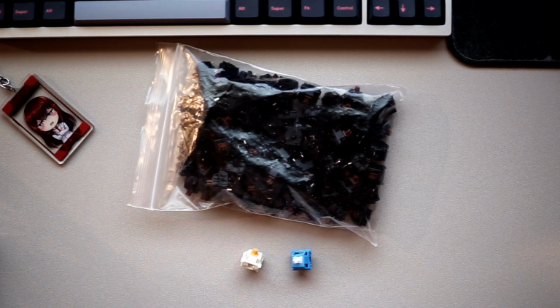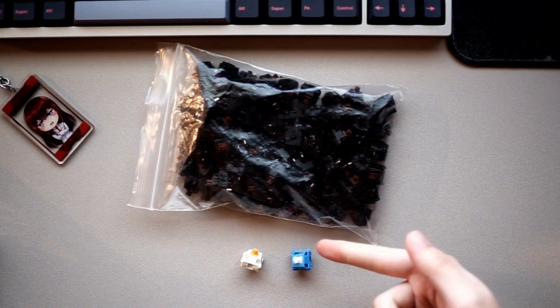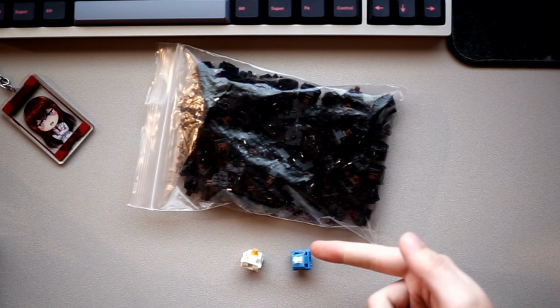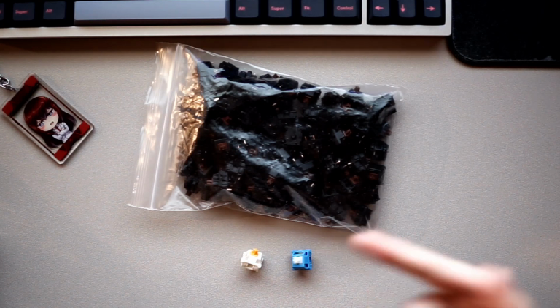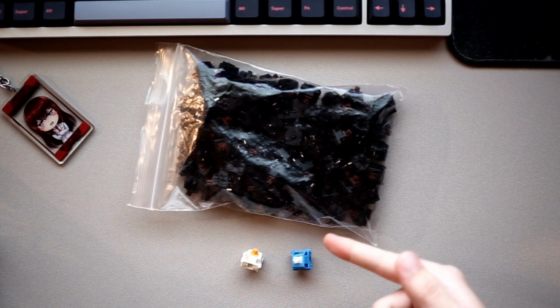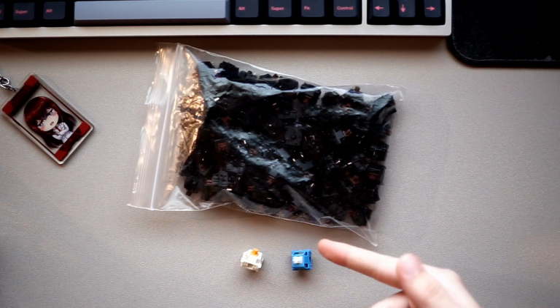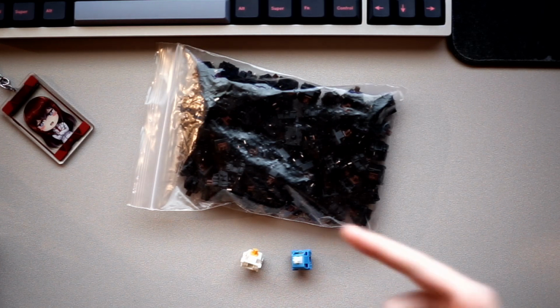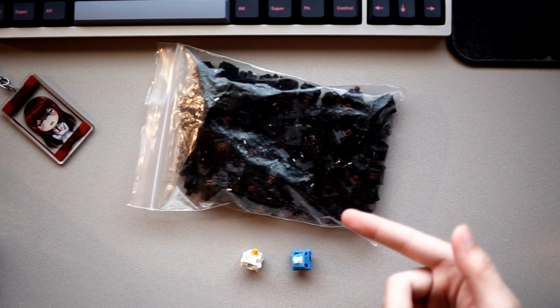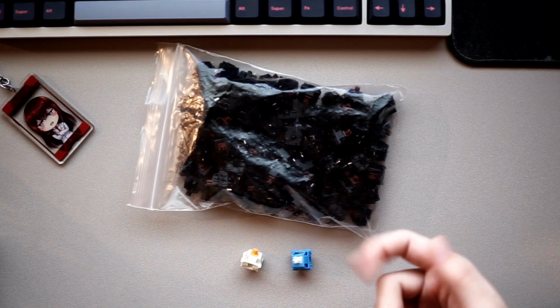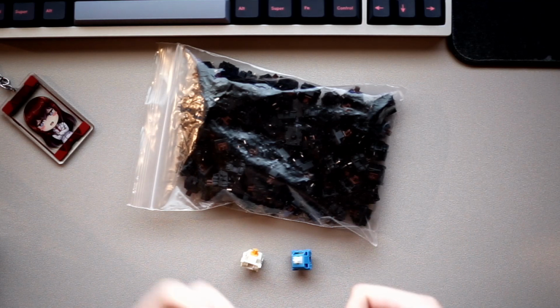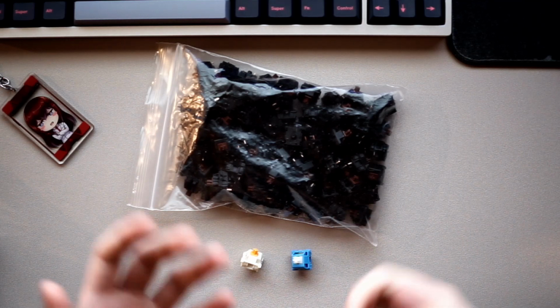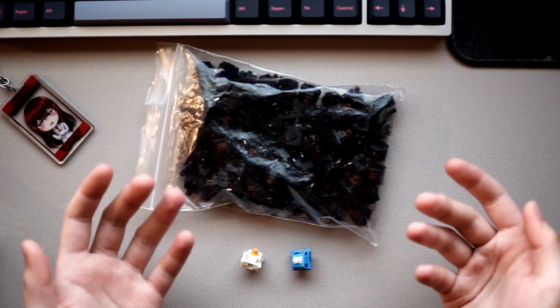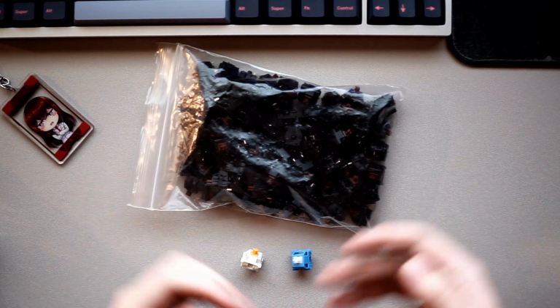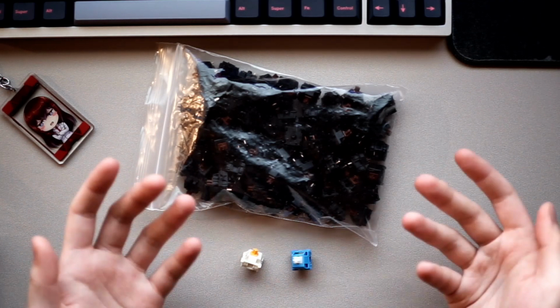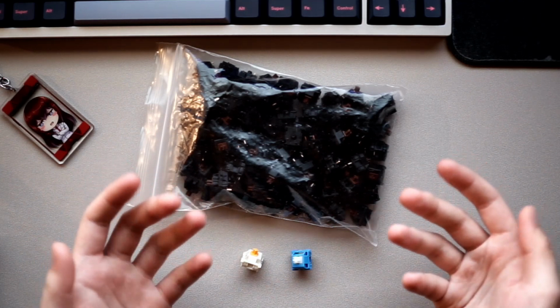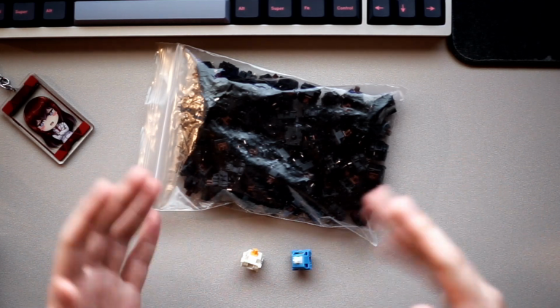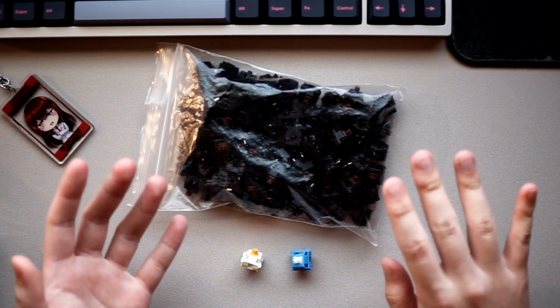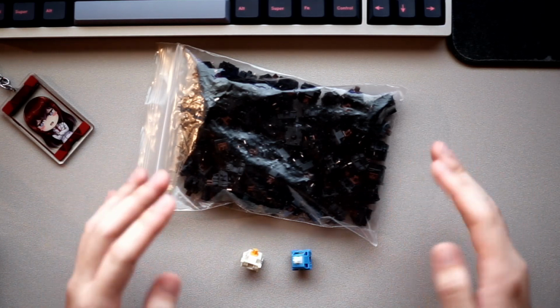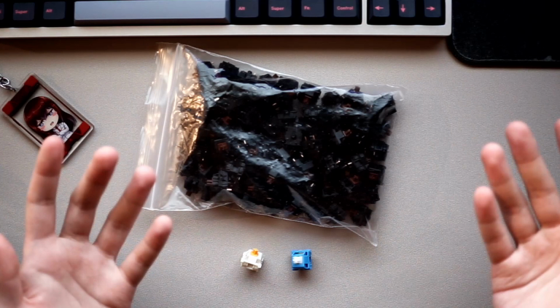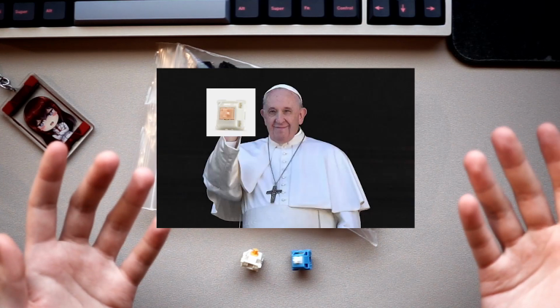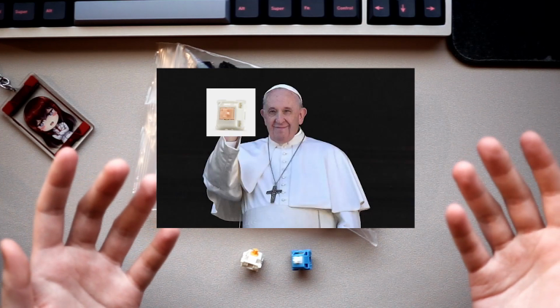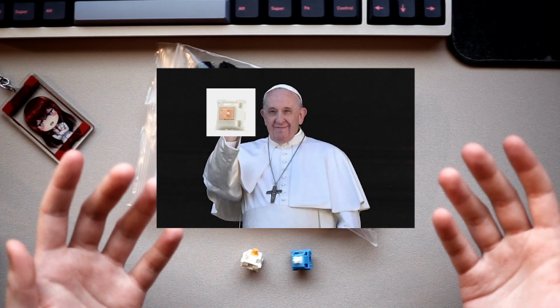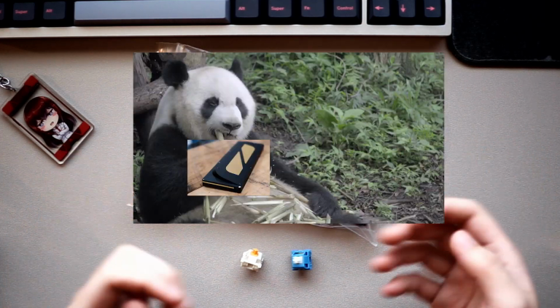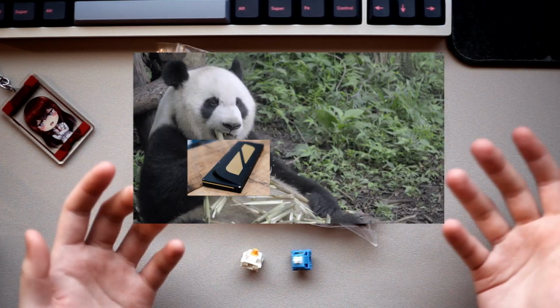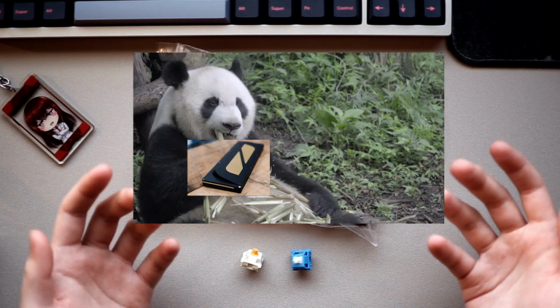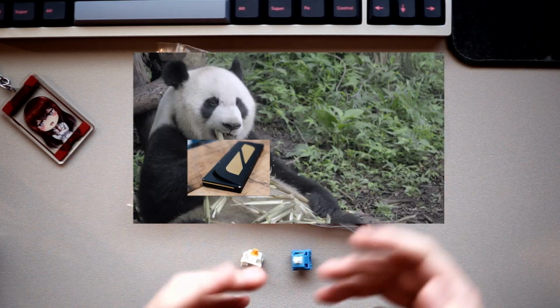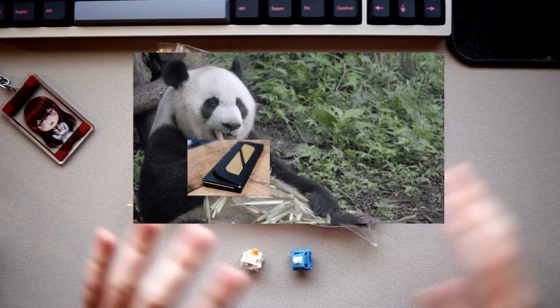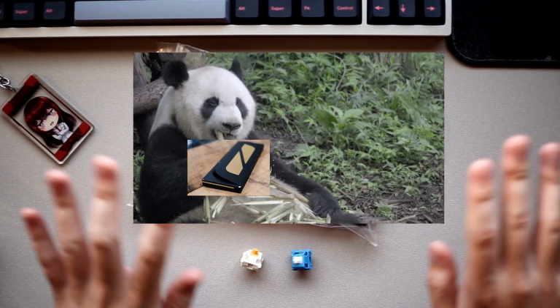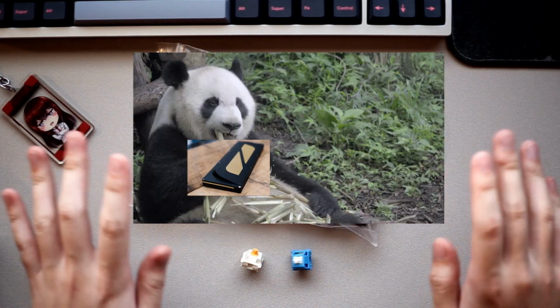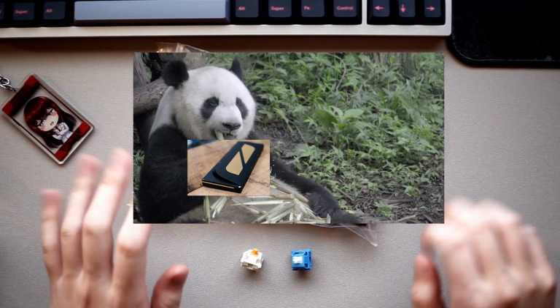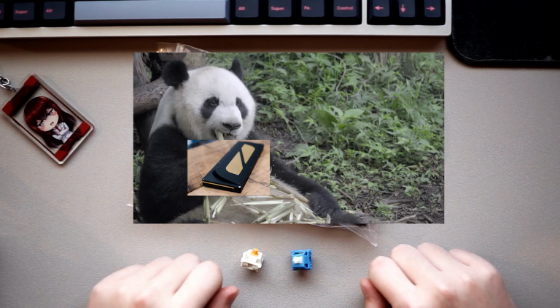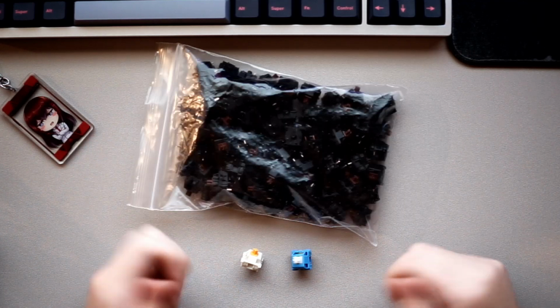The holy motherfucking Pandas. Holy pandas — what are they? Why are they holy? Are they blessed by the Pope? What do pandas even have anything to do with keyboards?